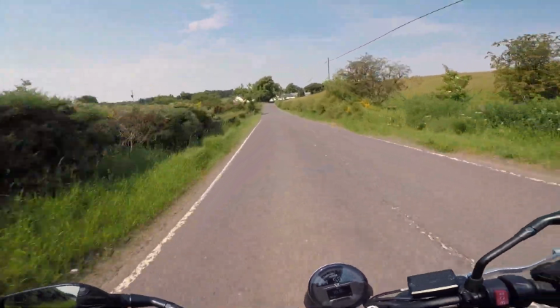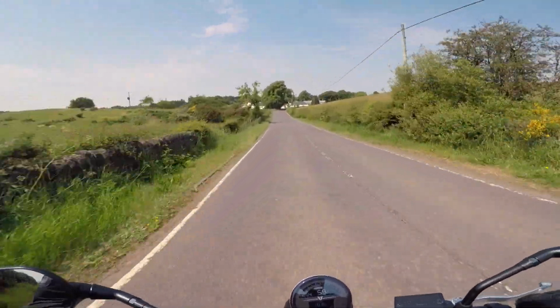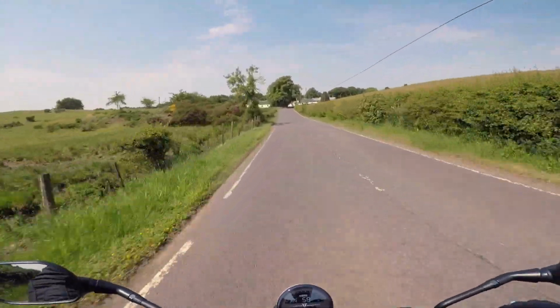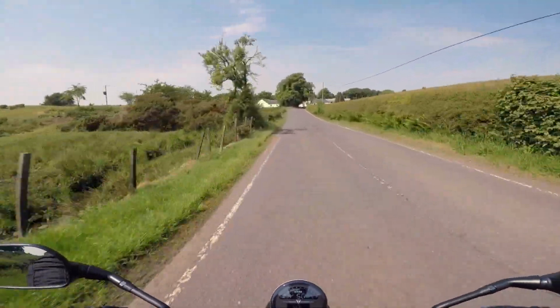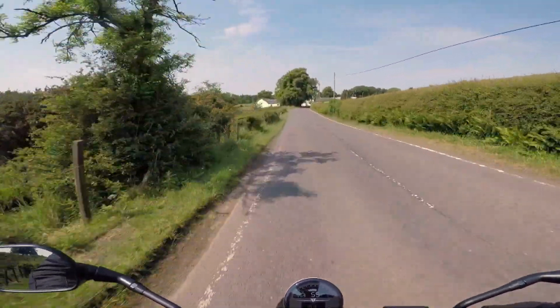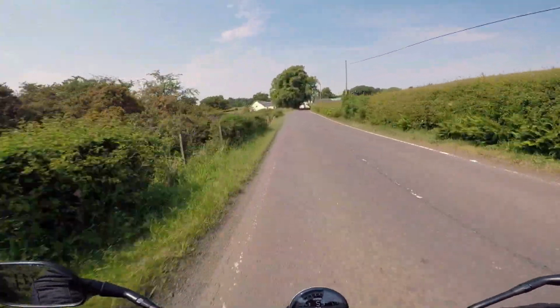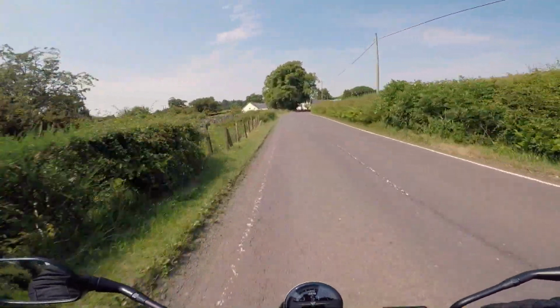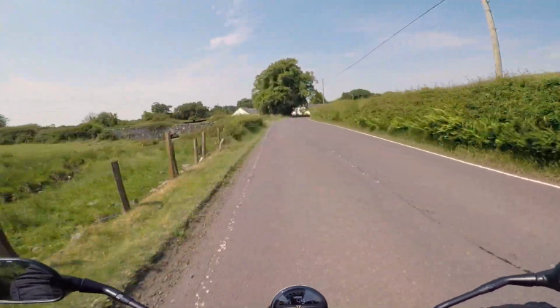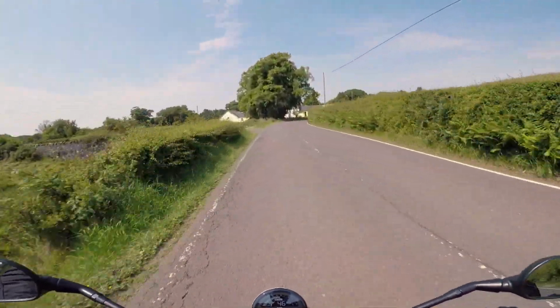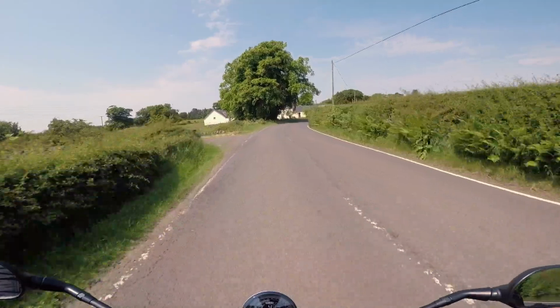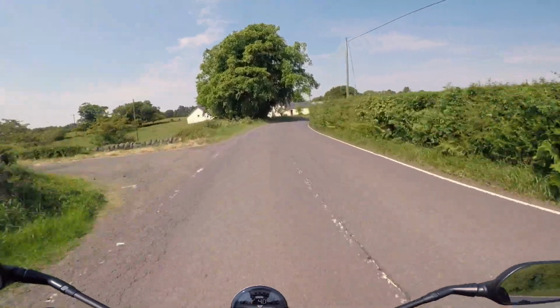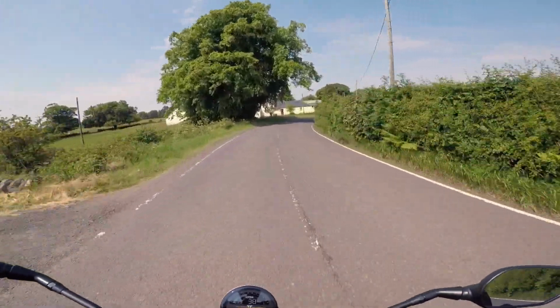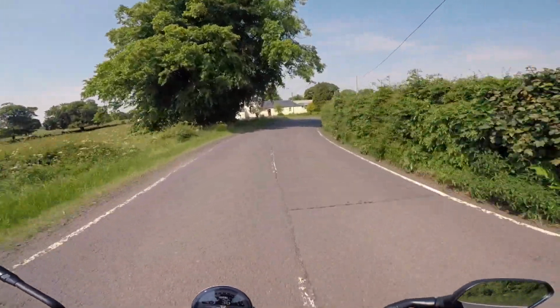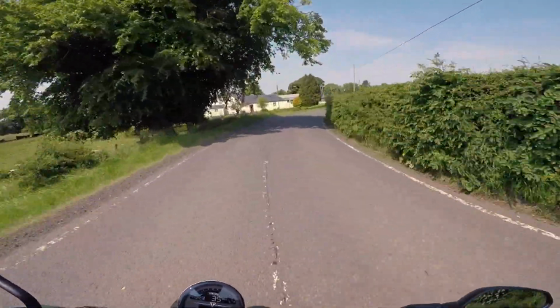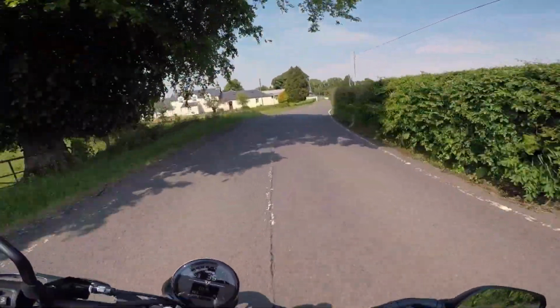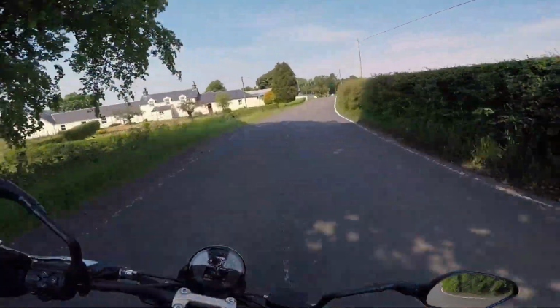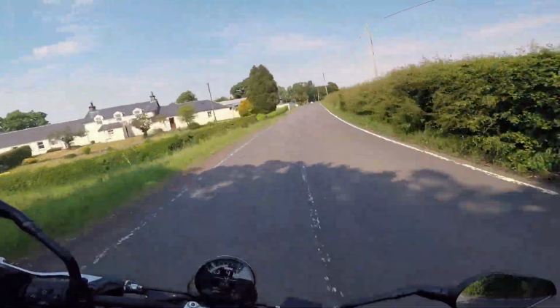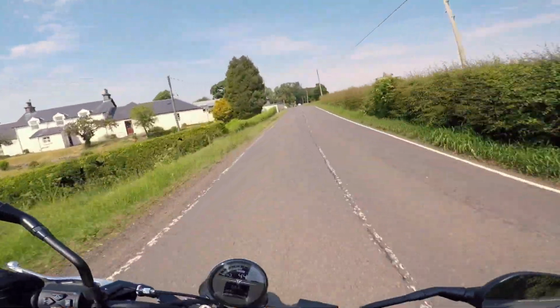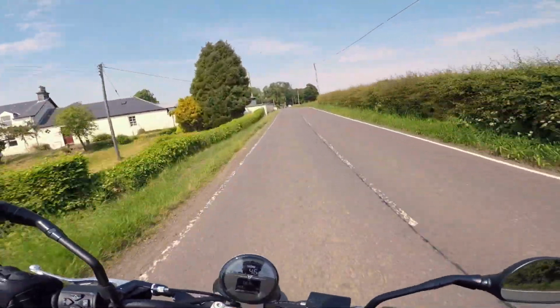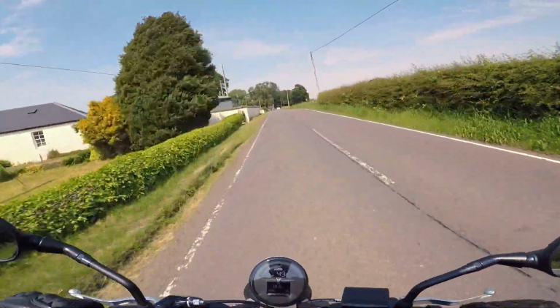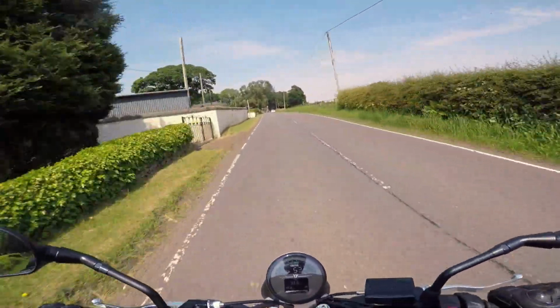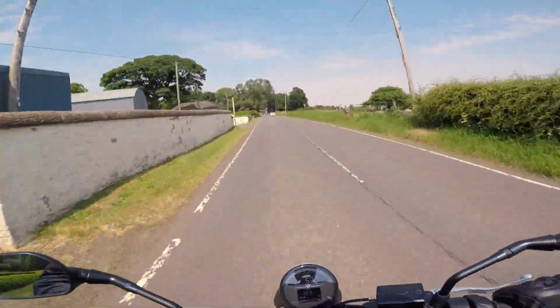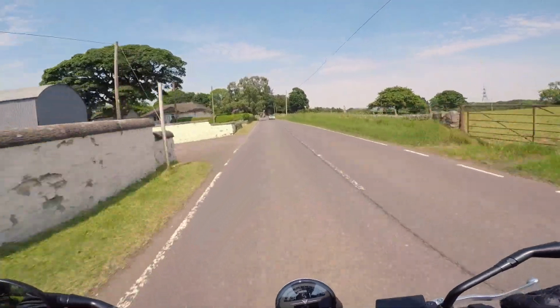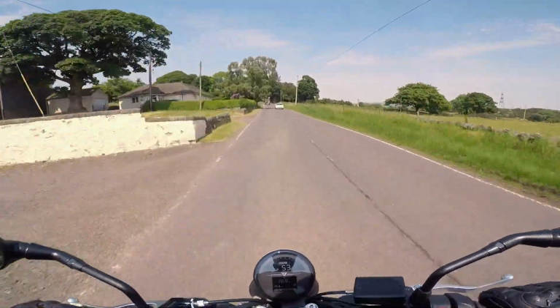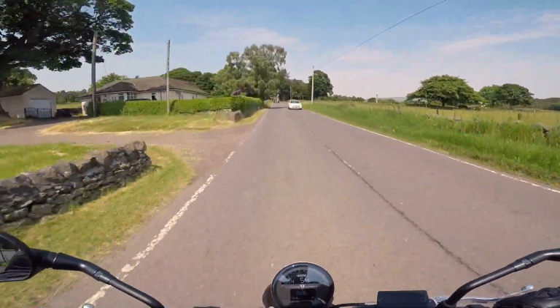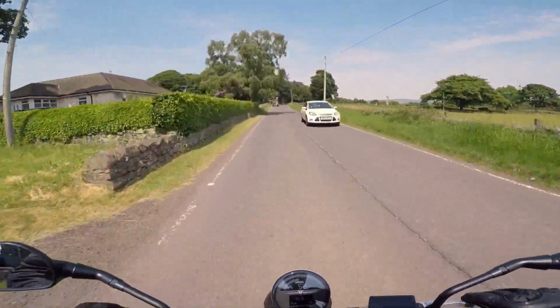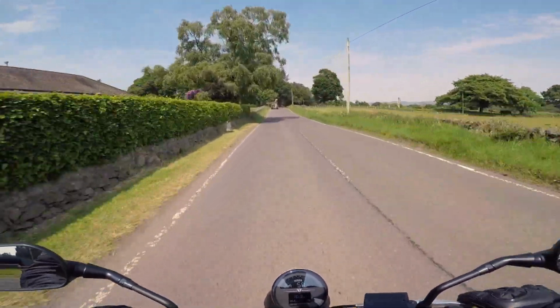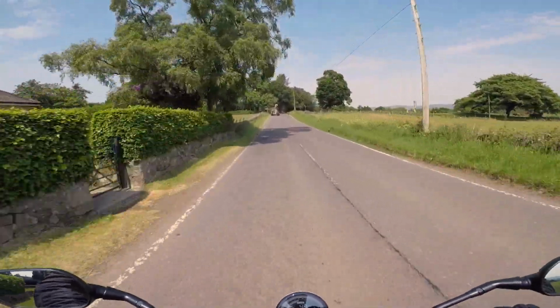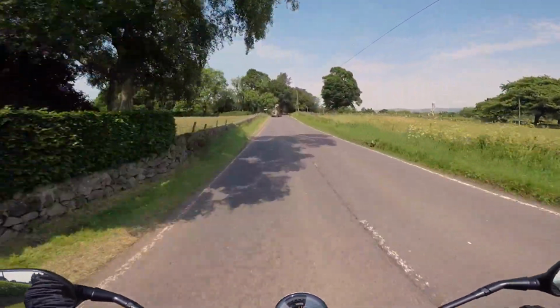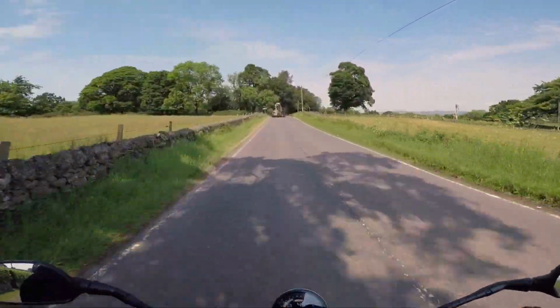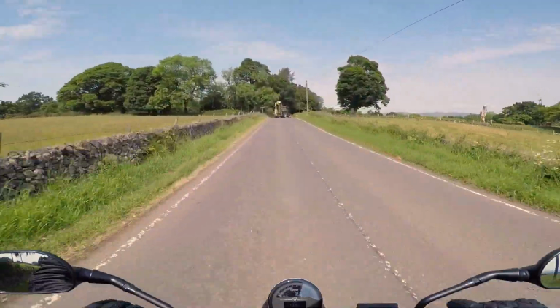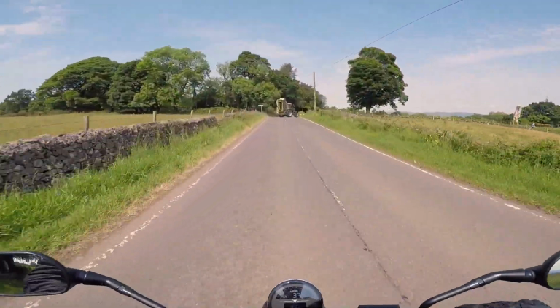As it is with most Triumphs now, the handling of the bike is superb - really, really superb. And the brakes are phenomenal on it. Not only do they really pull you up, but they've got great feel as well, great modulation.